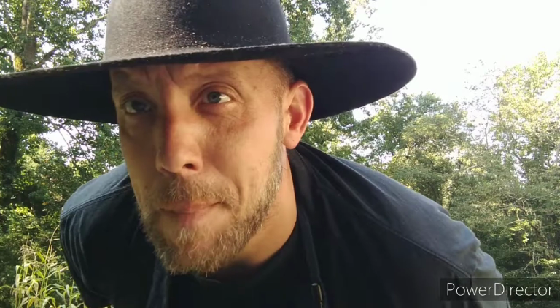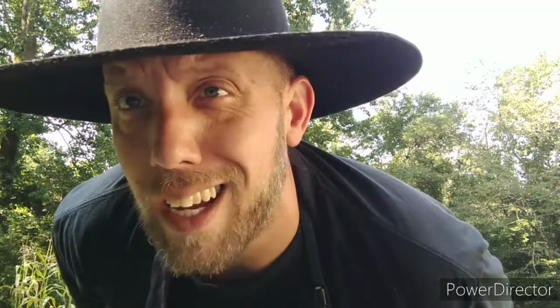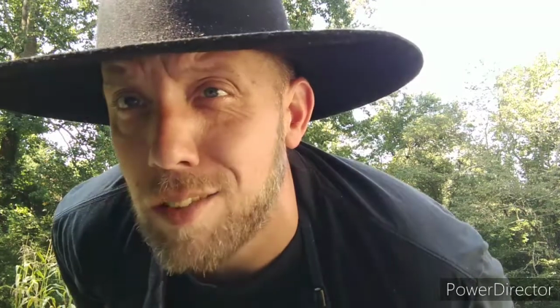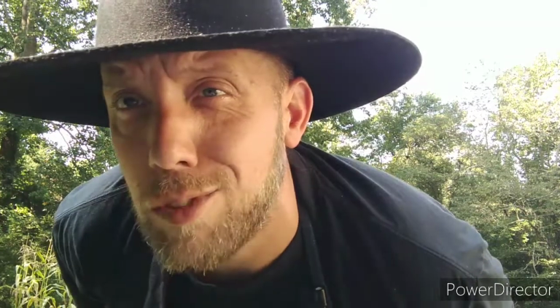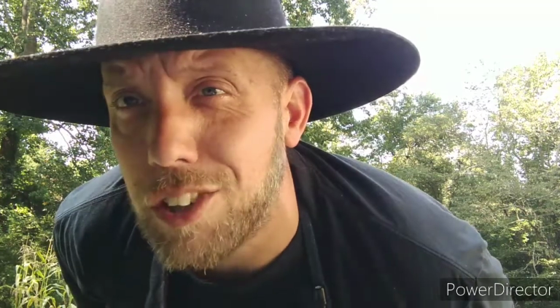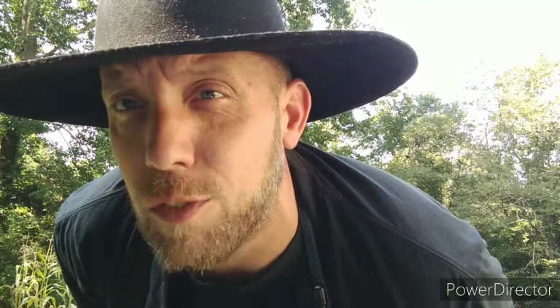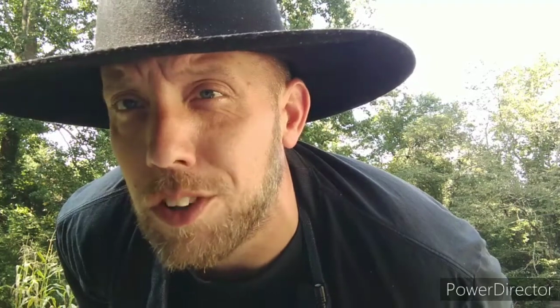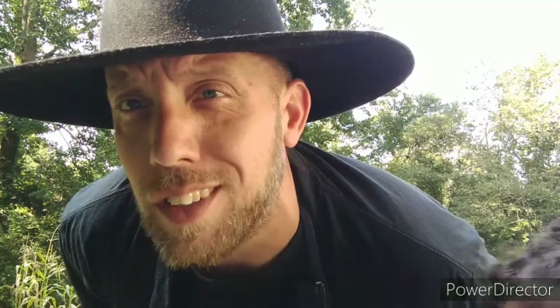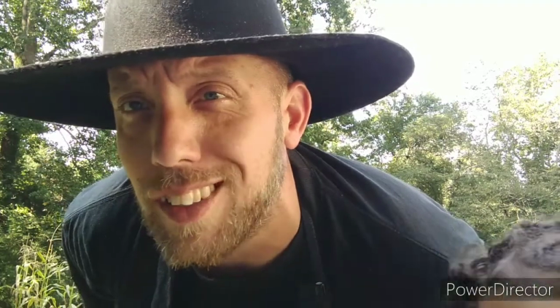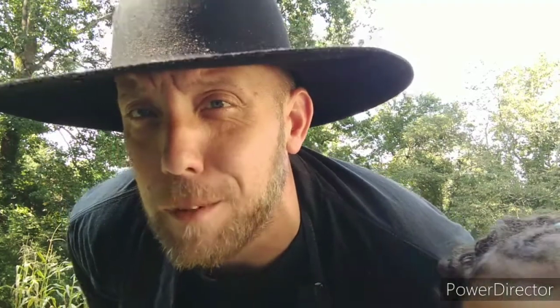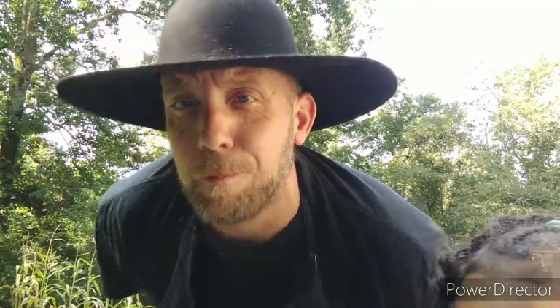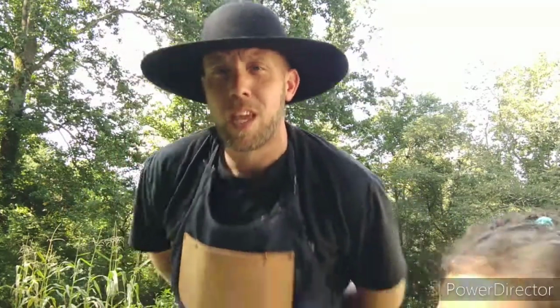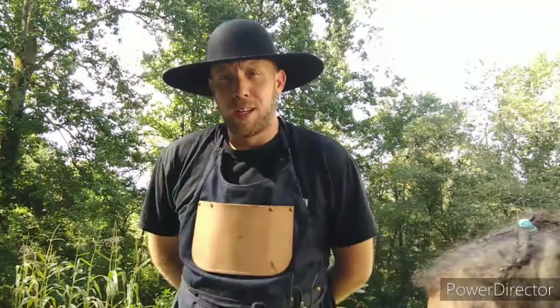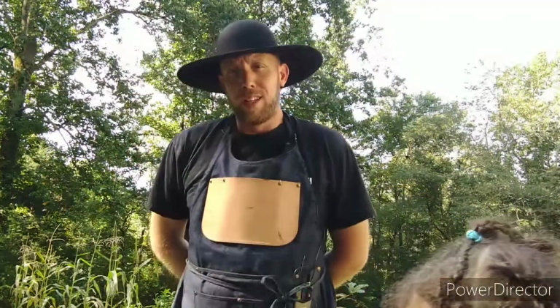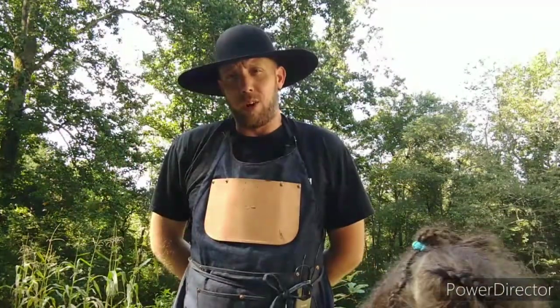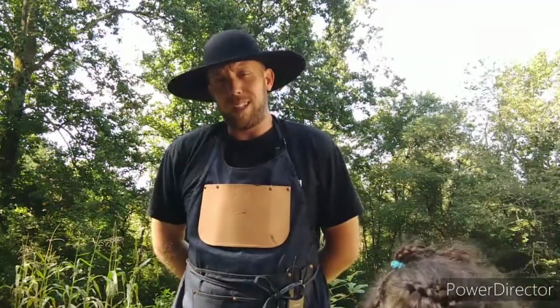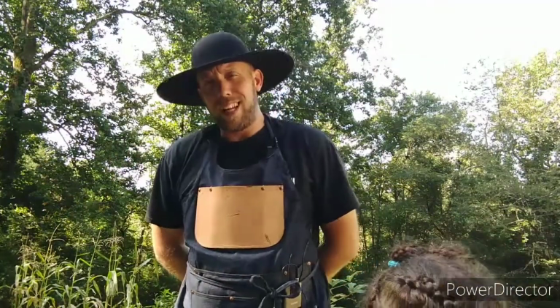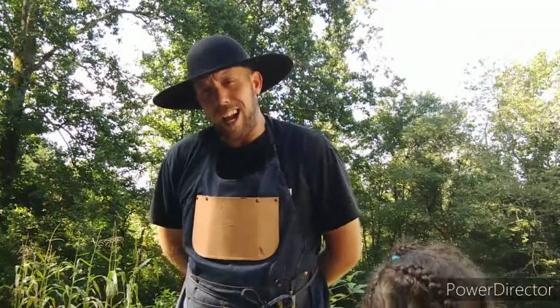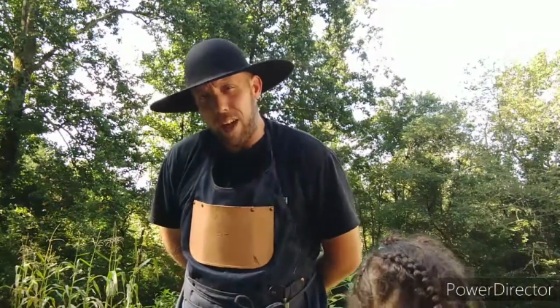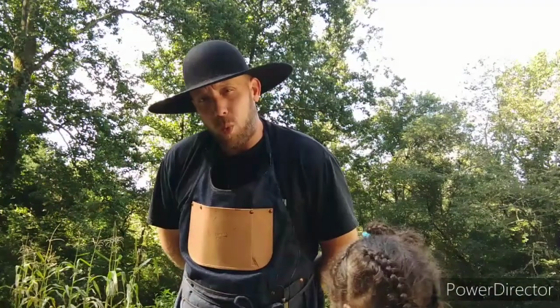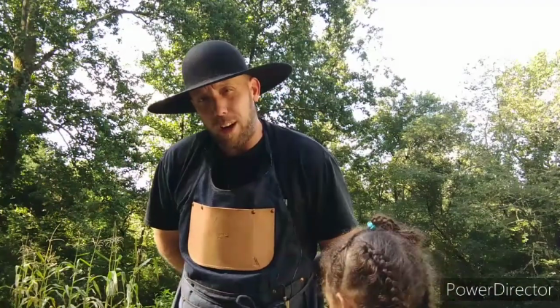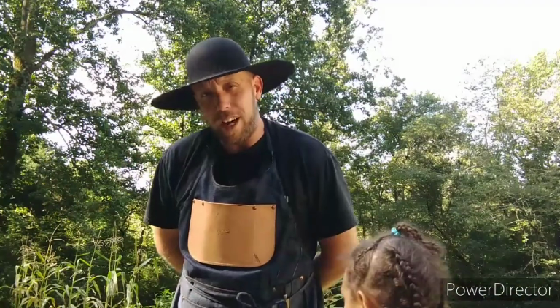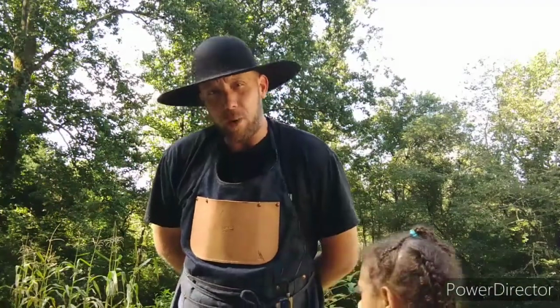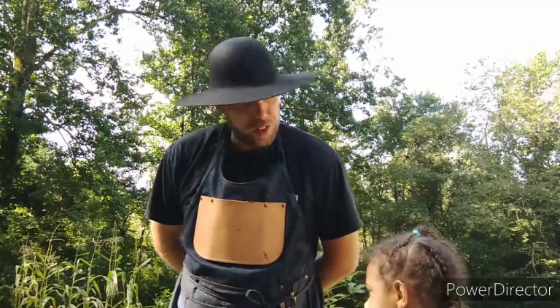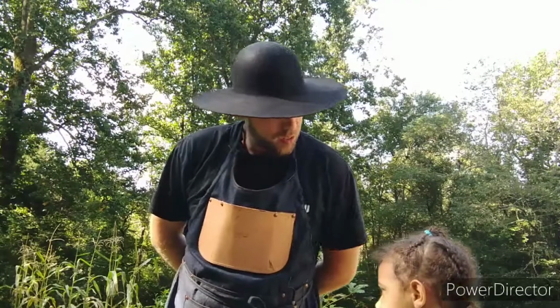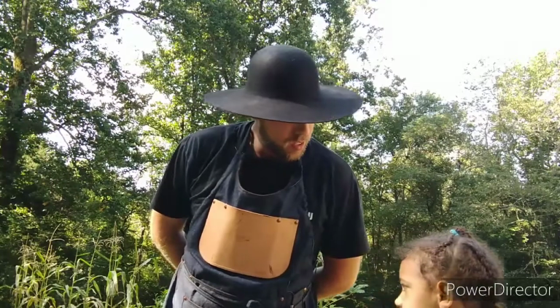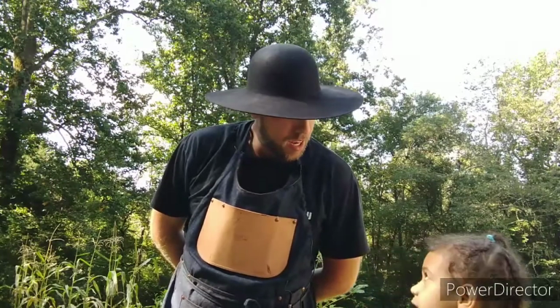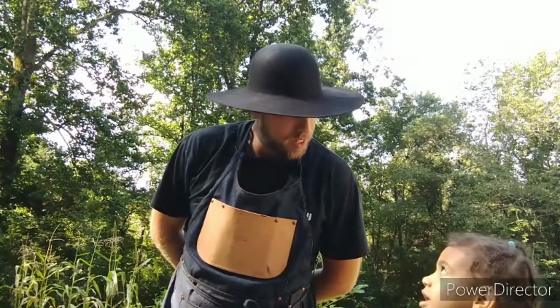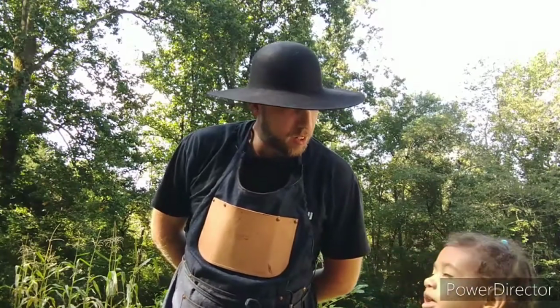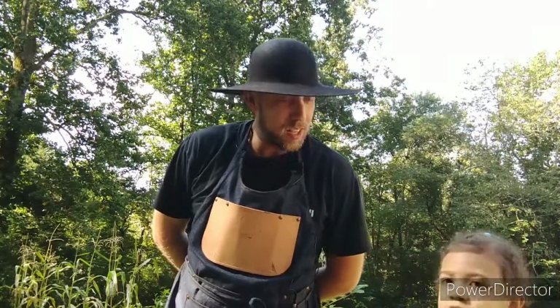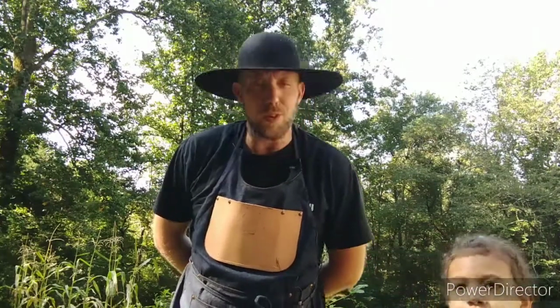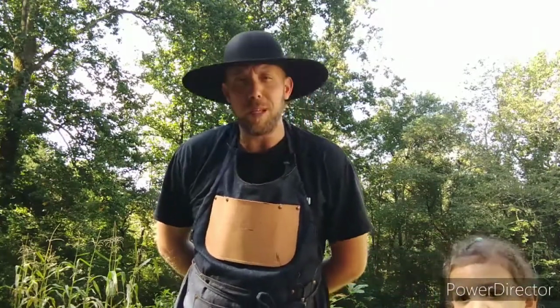Hey guys, Josh here at Fortiner's Frontier Leather. Today I have a one-off item I want to show you, and my daughter has joined me.